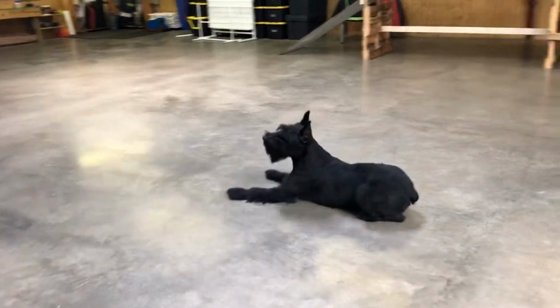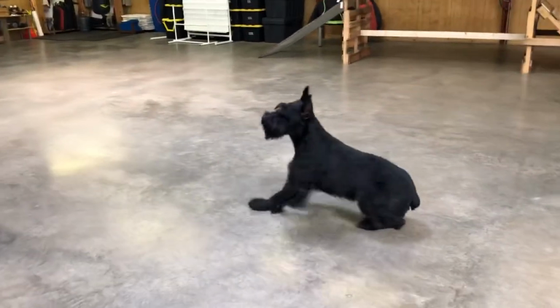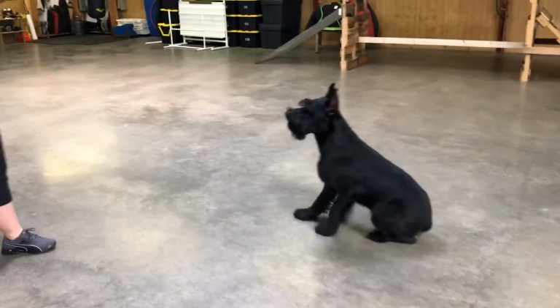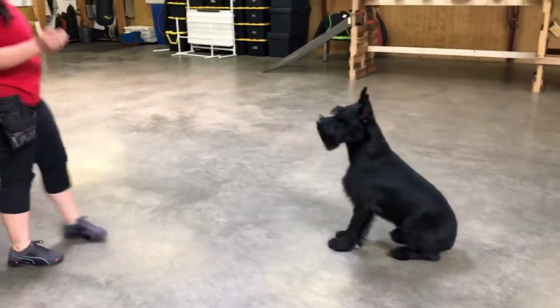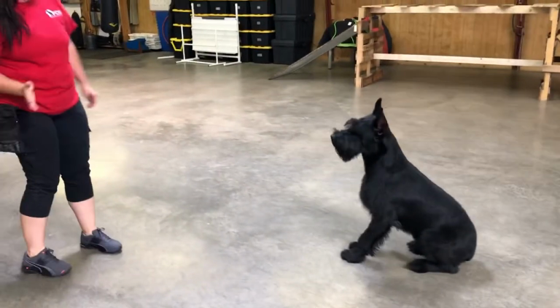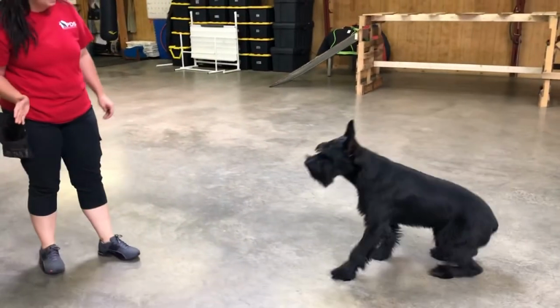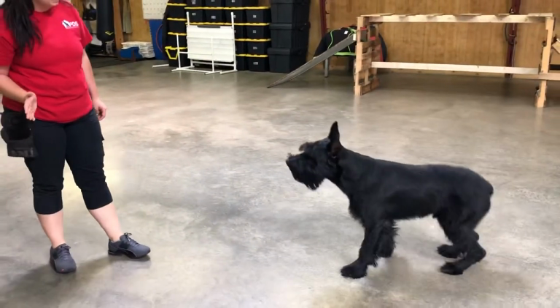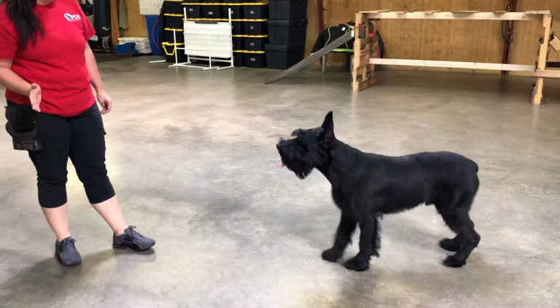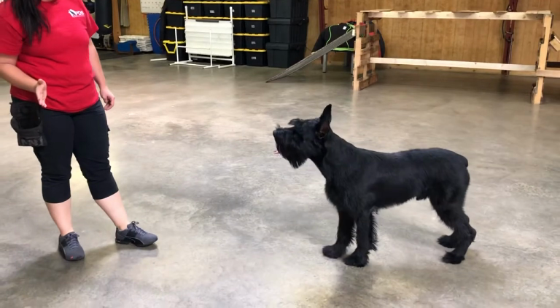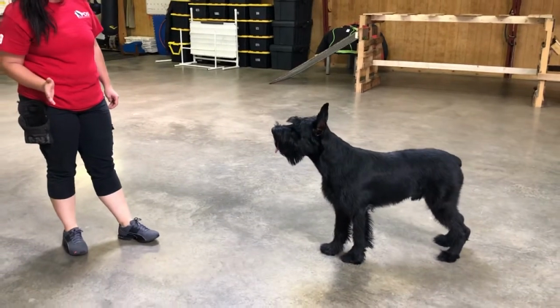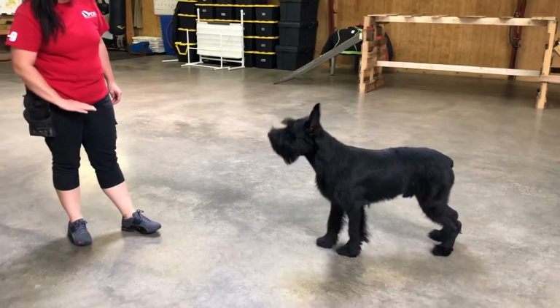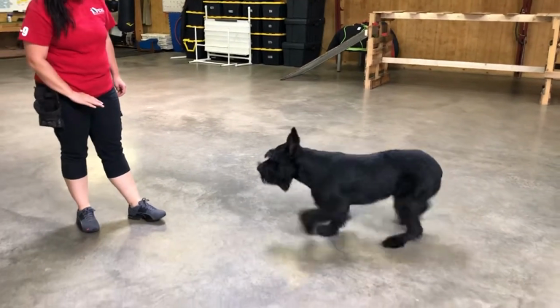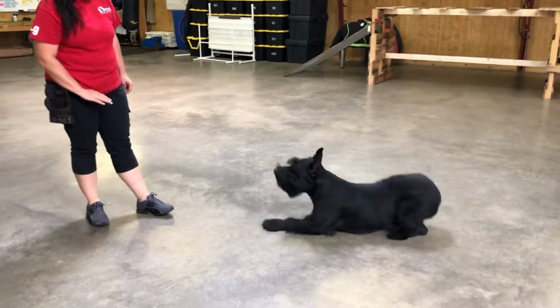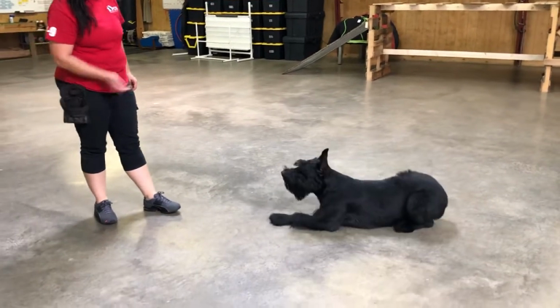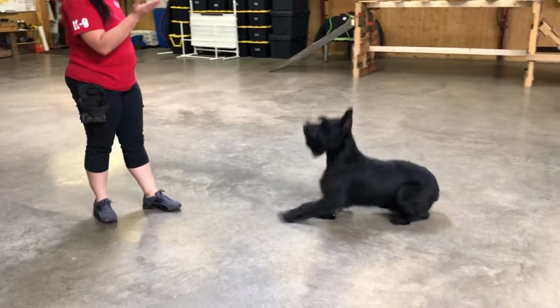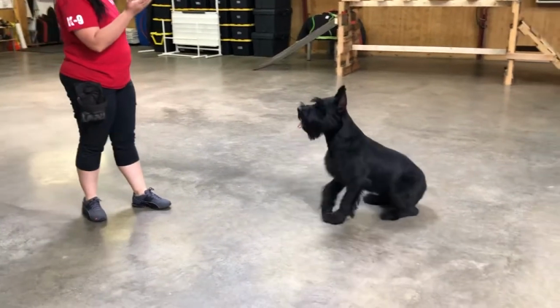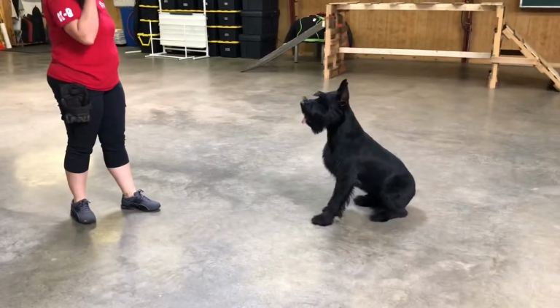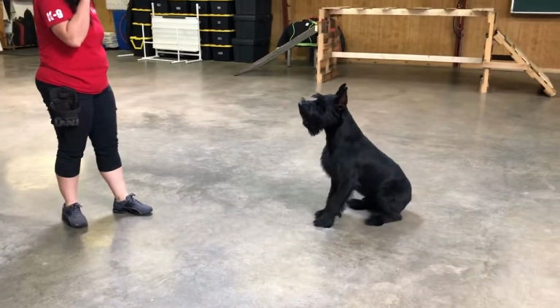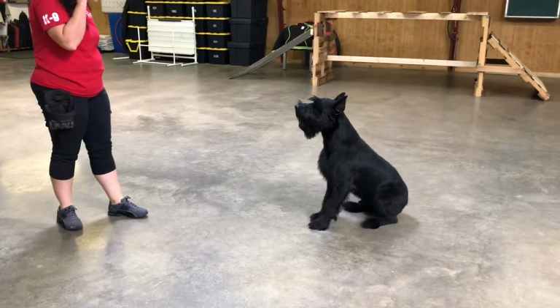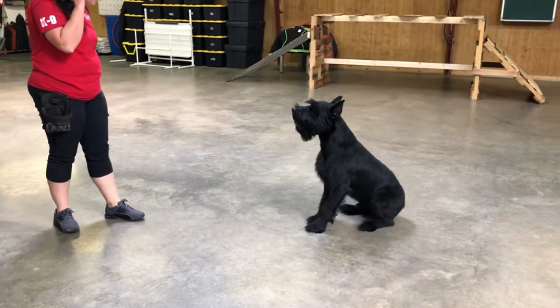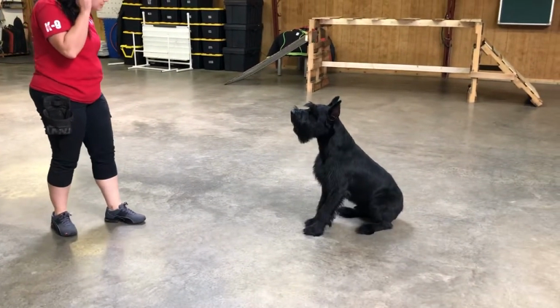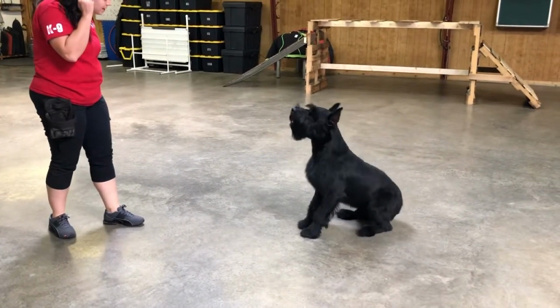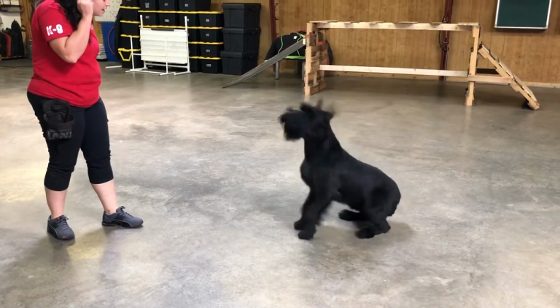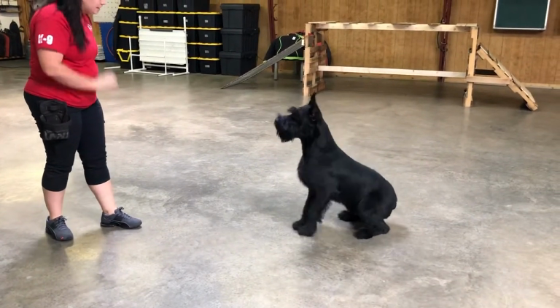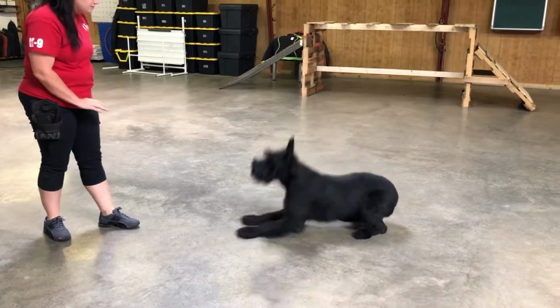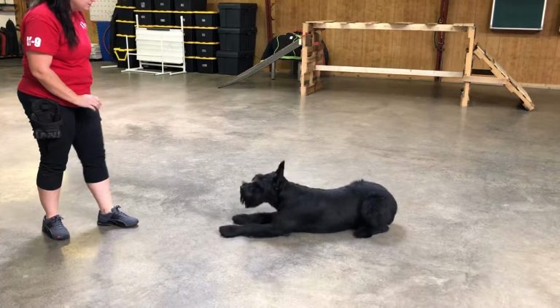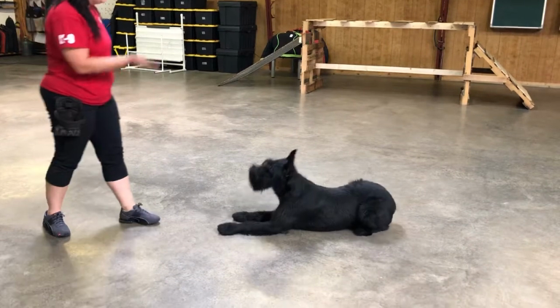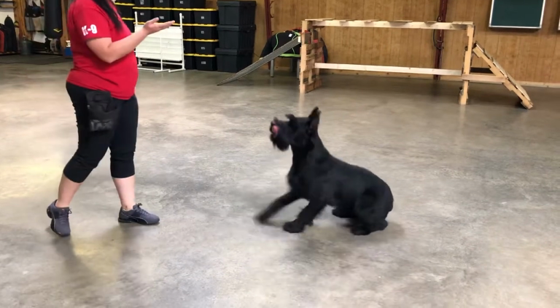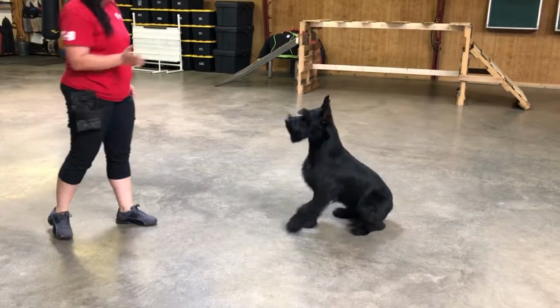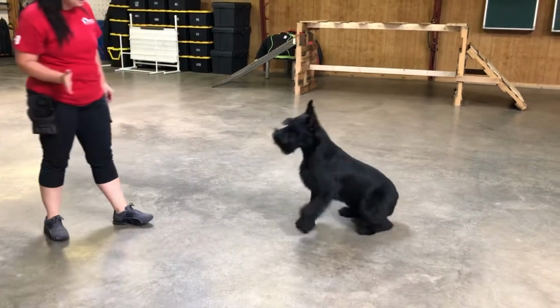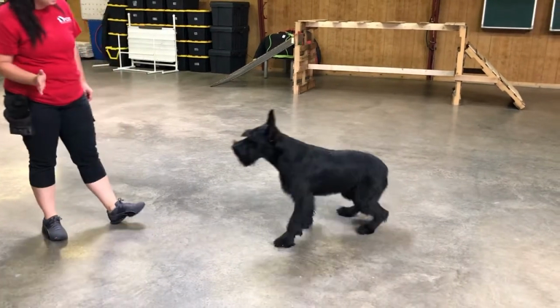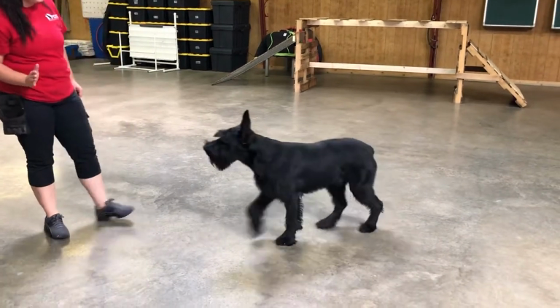Sit. Stand. Down. Sit. Bark. Sit. Down. What if he barked too? Stand. Stay.